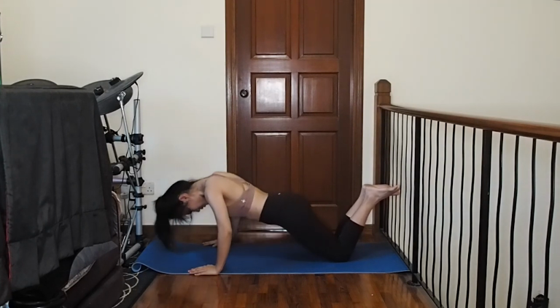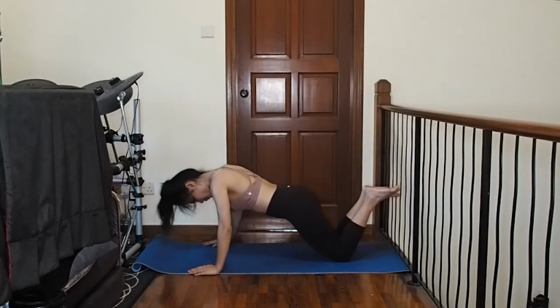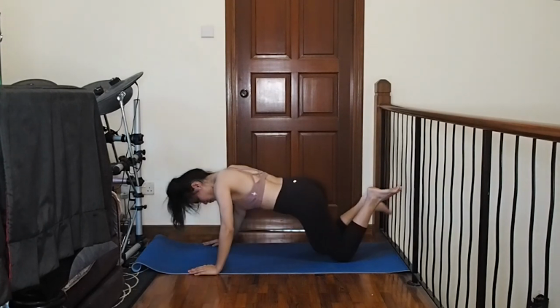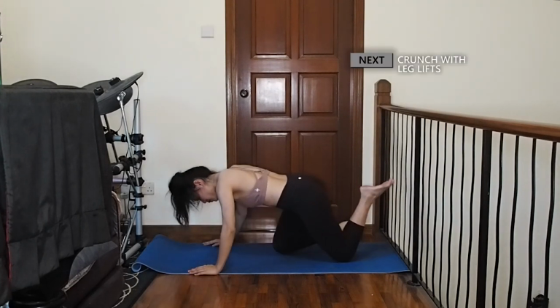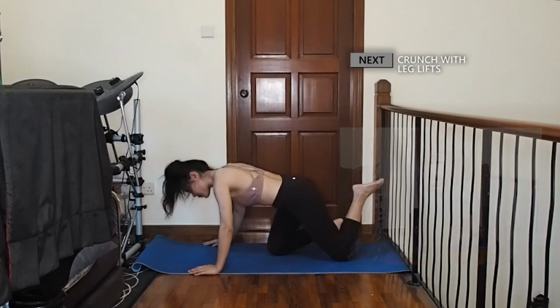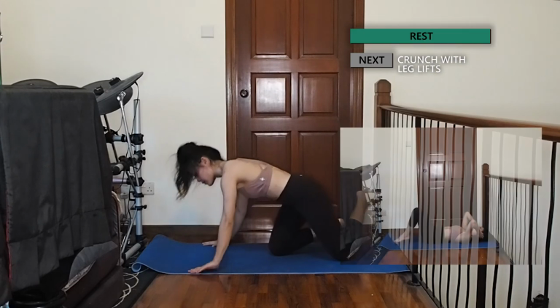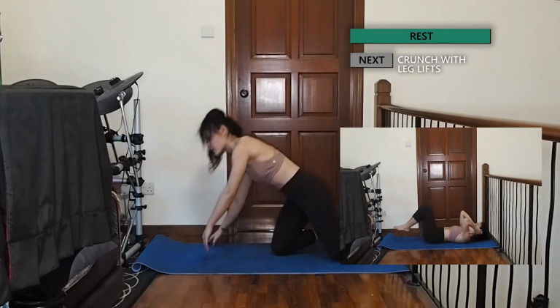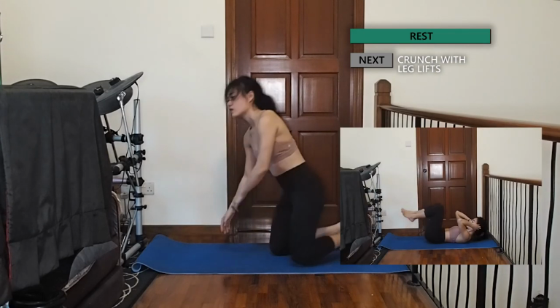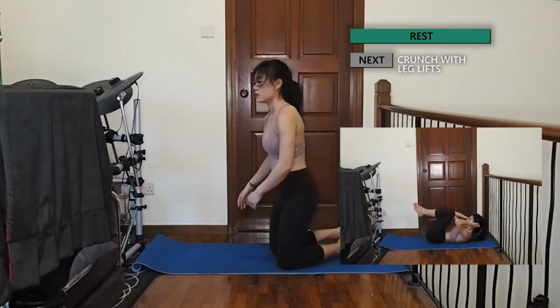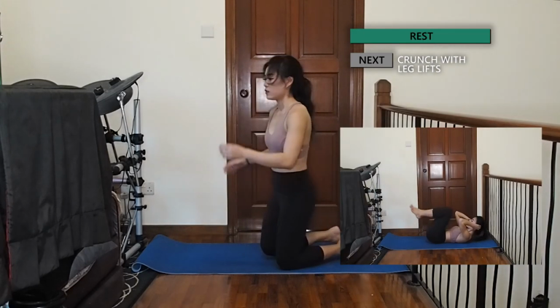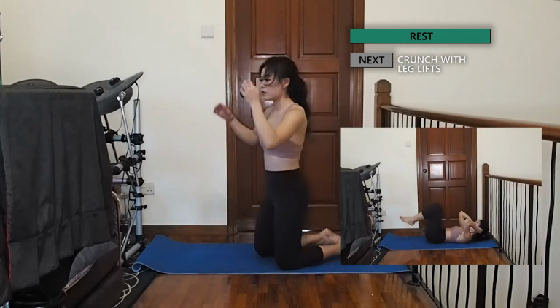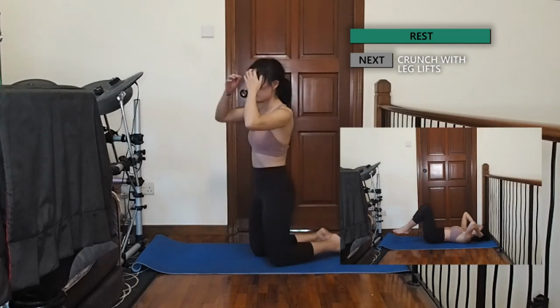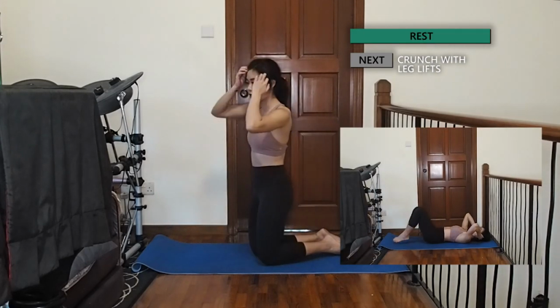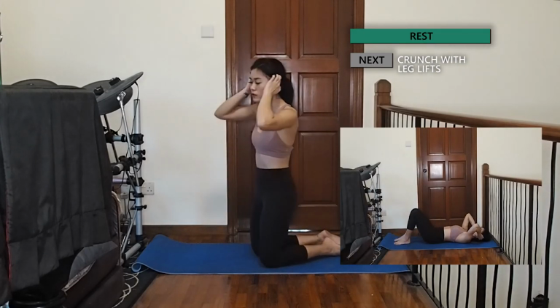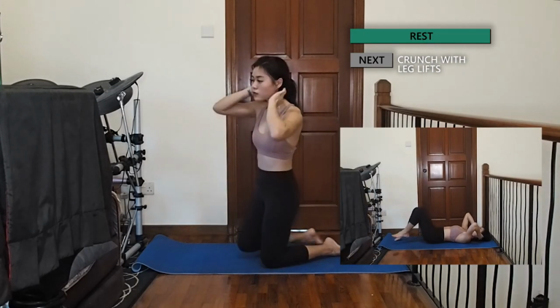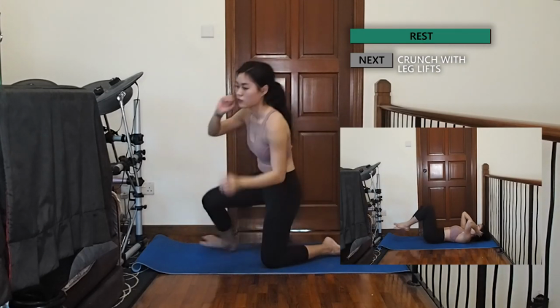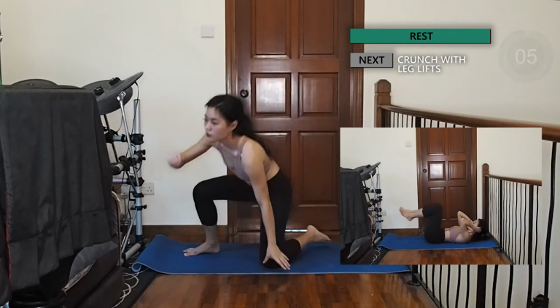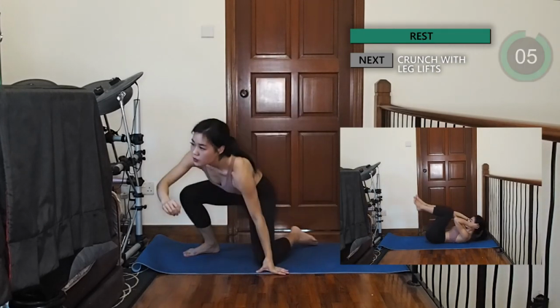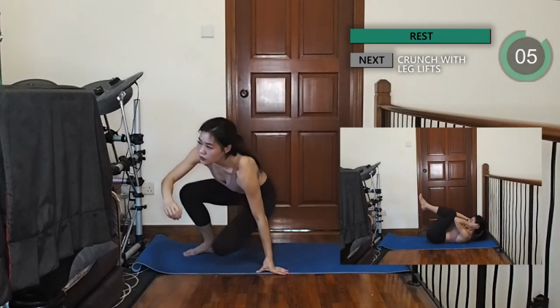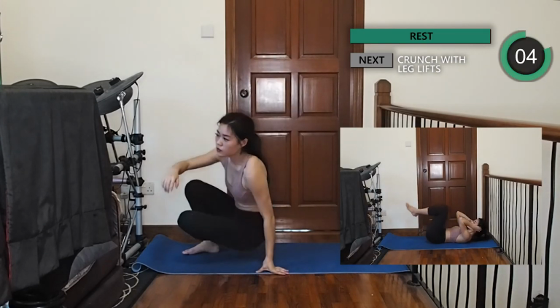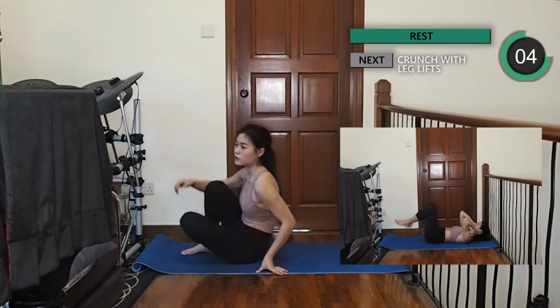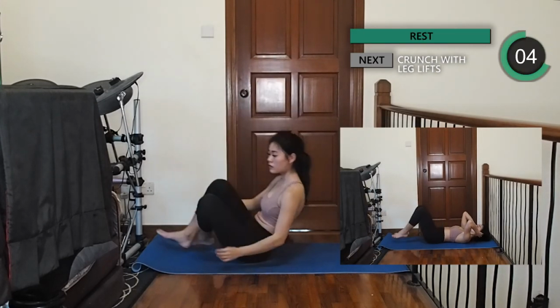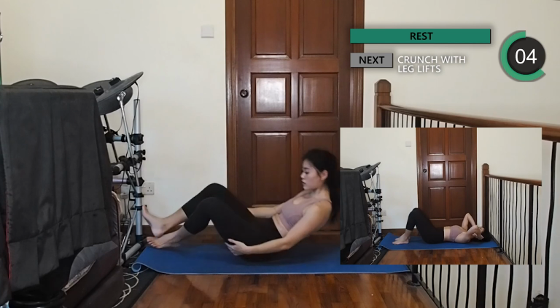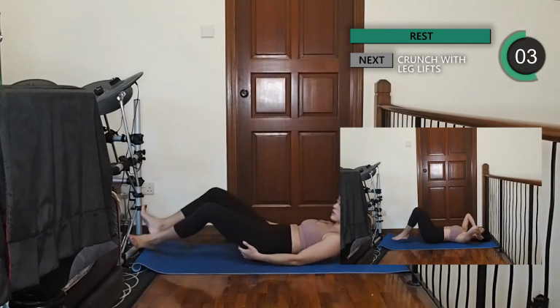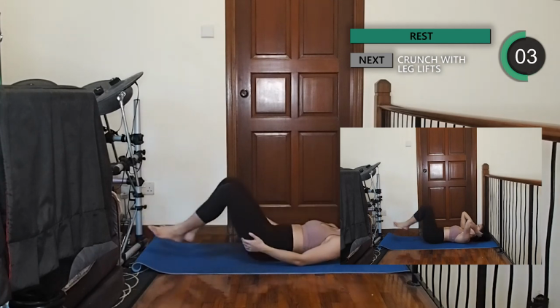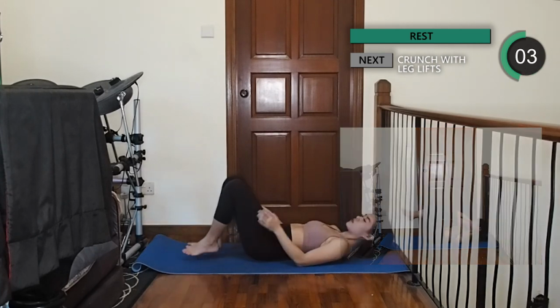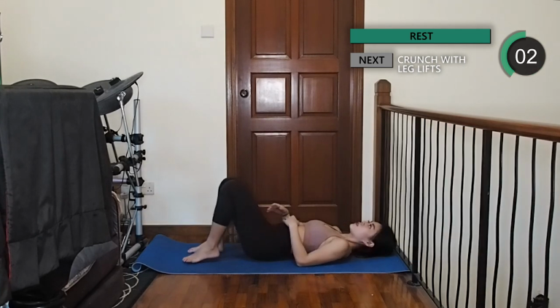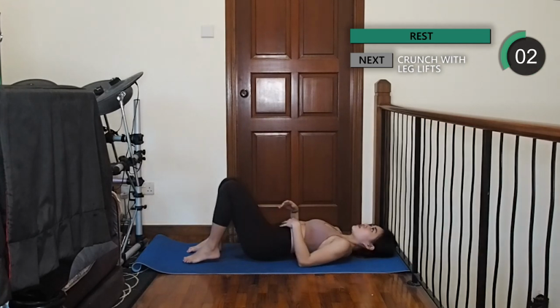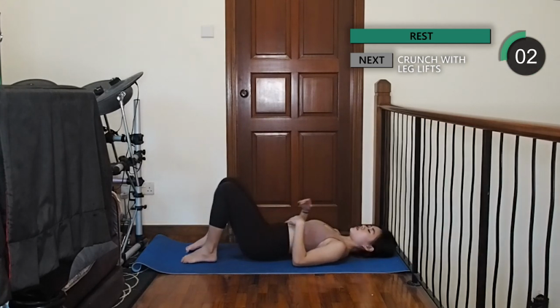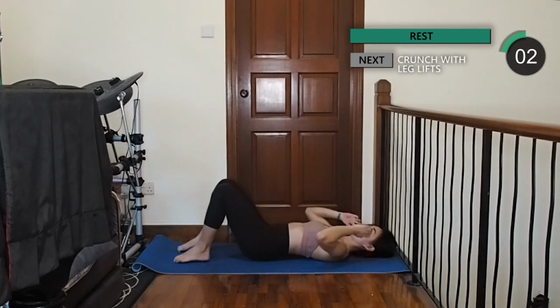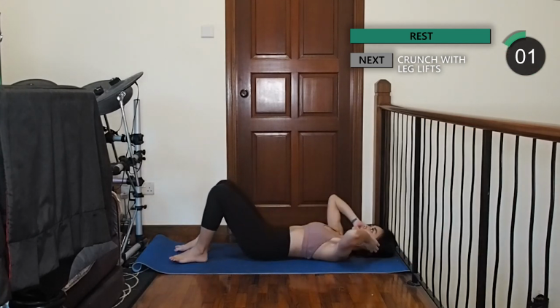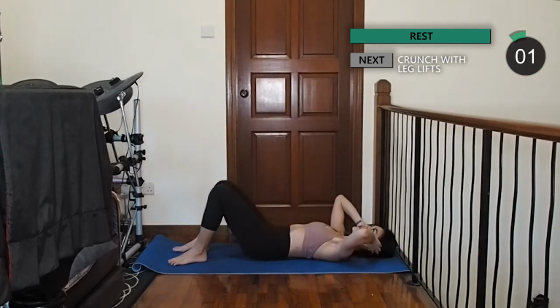Back to some crunches. Lie flat down with both knees bent and hands behind your ears. As you crunch up, lift your feet off the floor and touch both knees with your elbows.